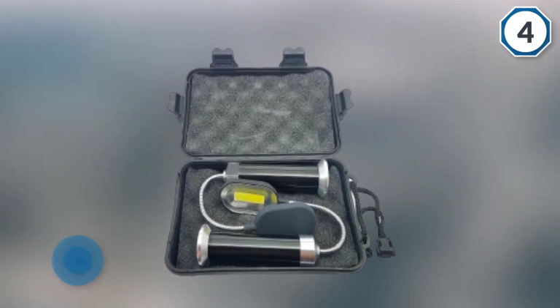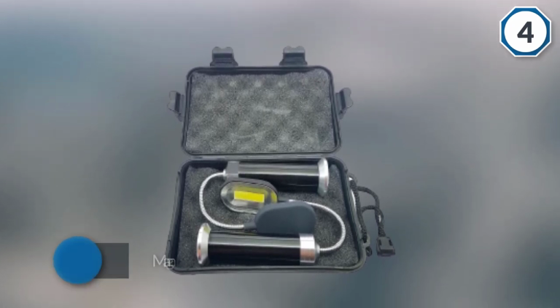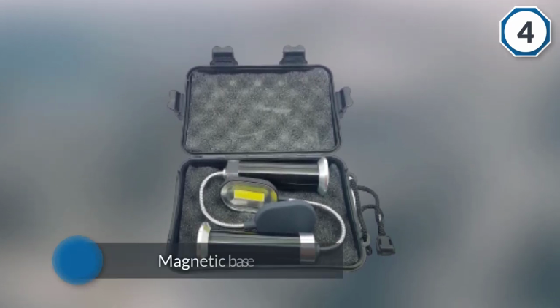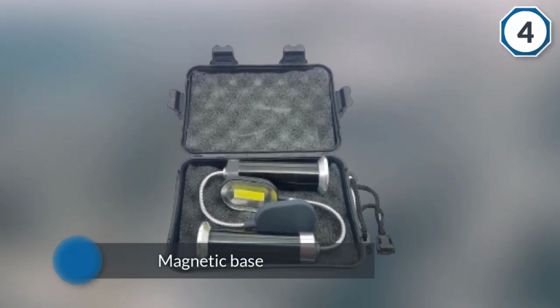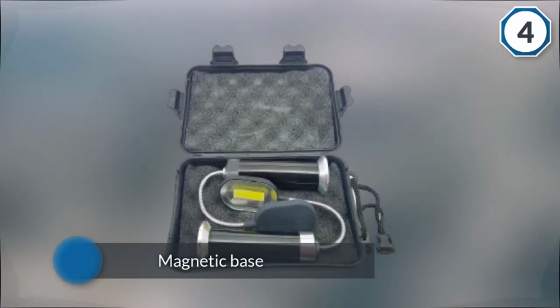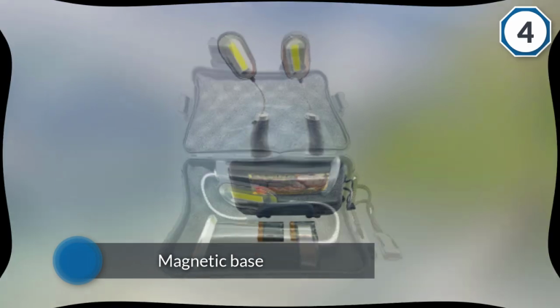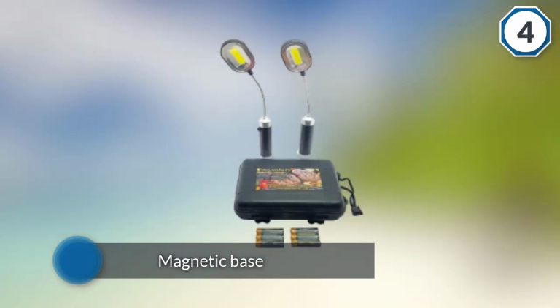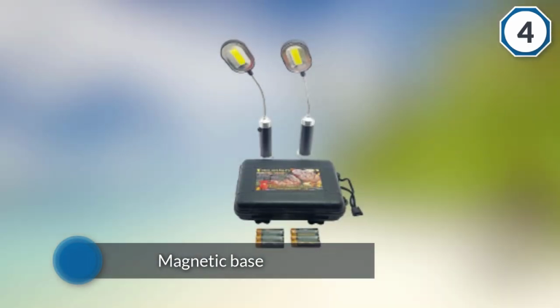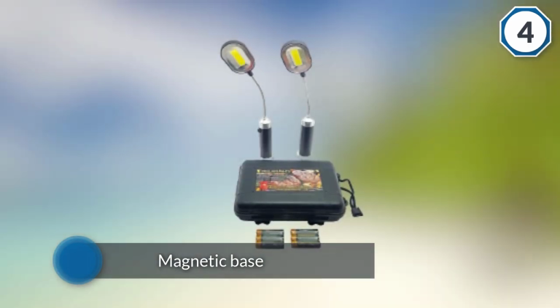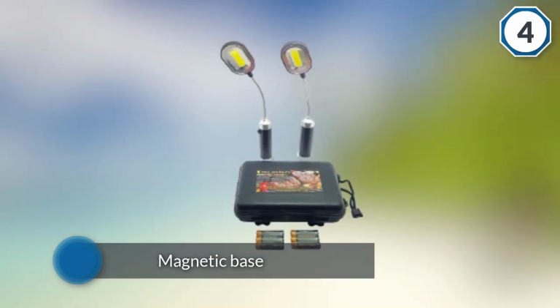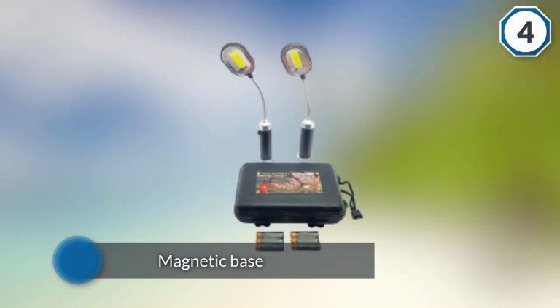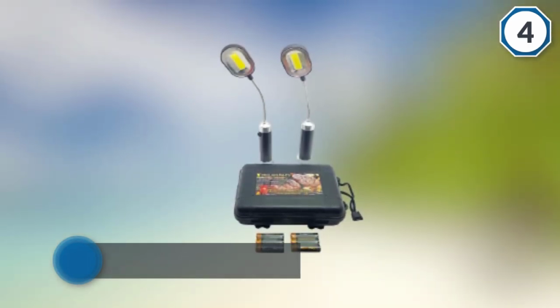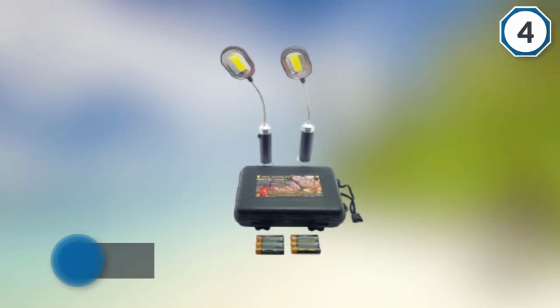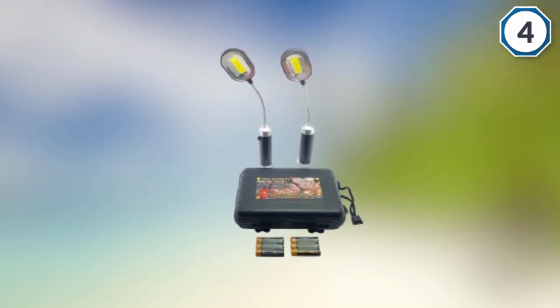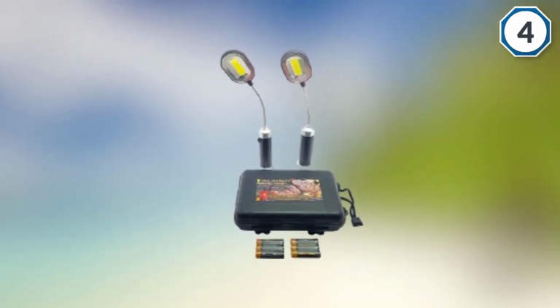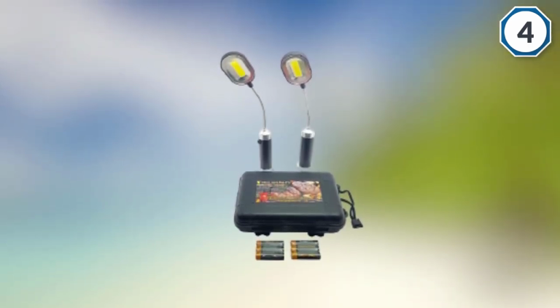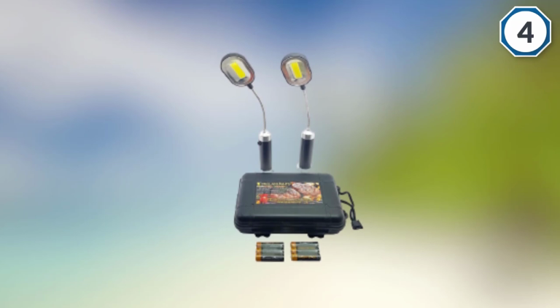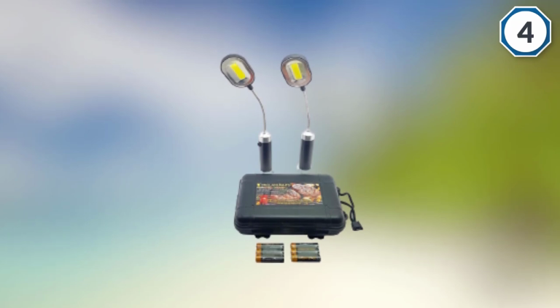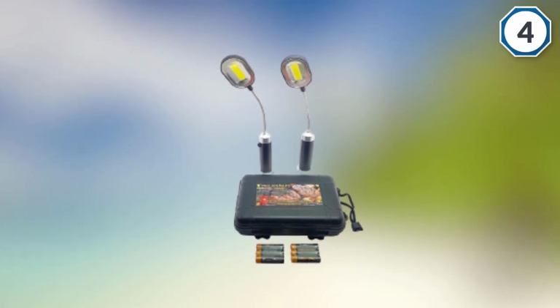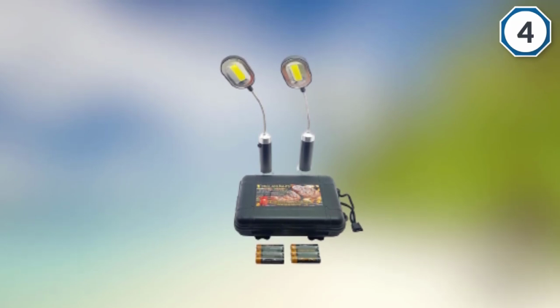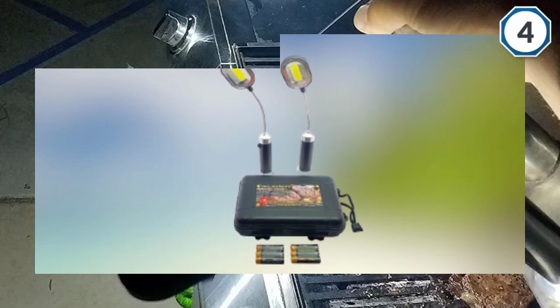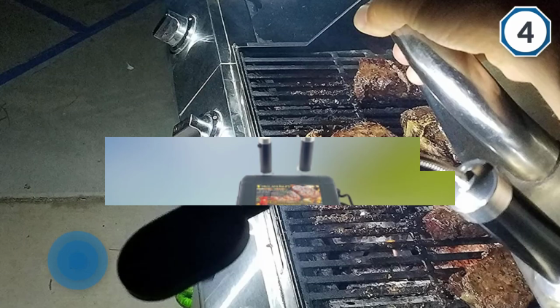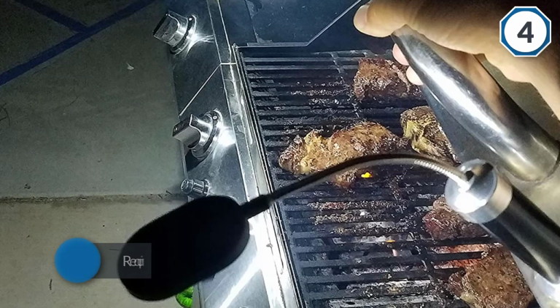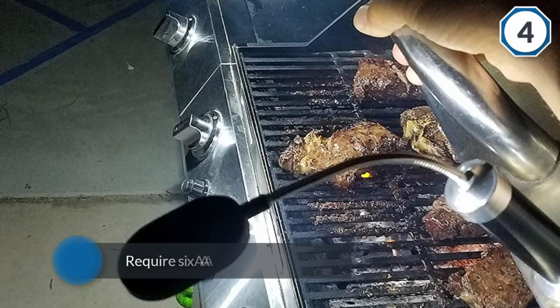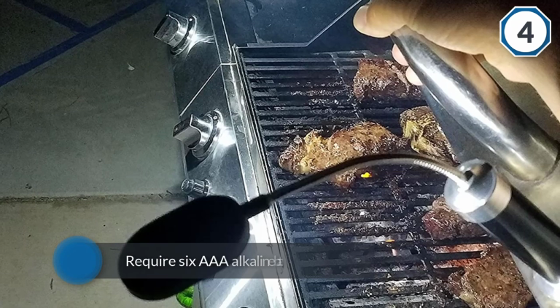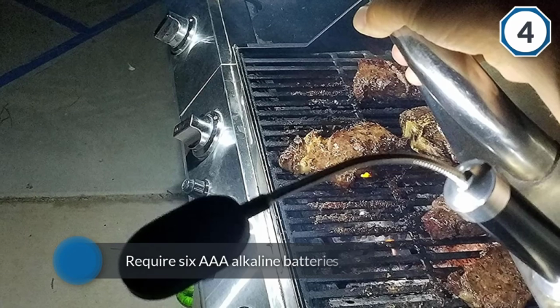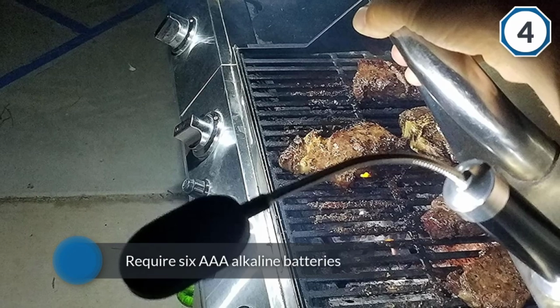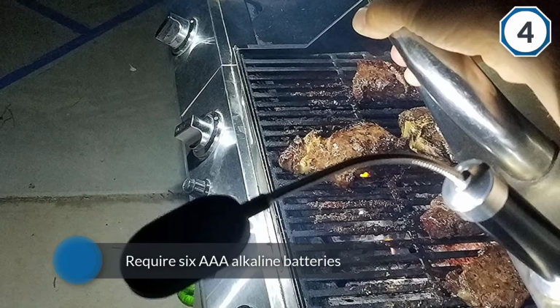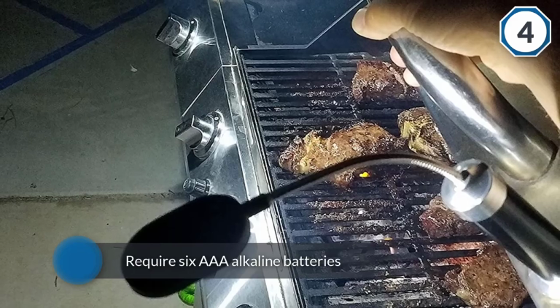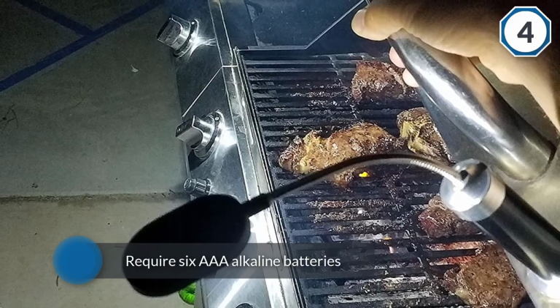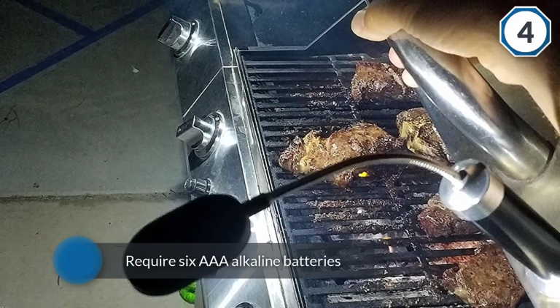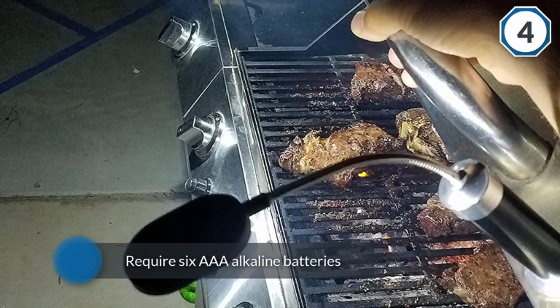These lights are quite easy to install and require six AAA alkaline batteries to be powered. The flexible steel neck allows optimal lighting and can be adjusted according to need.